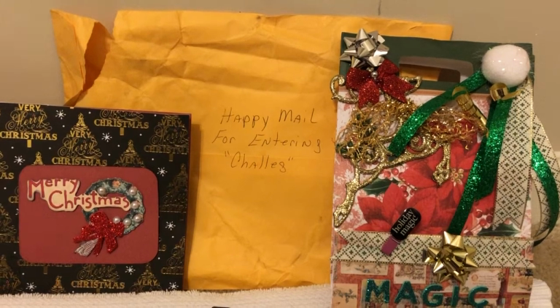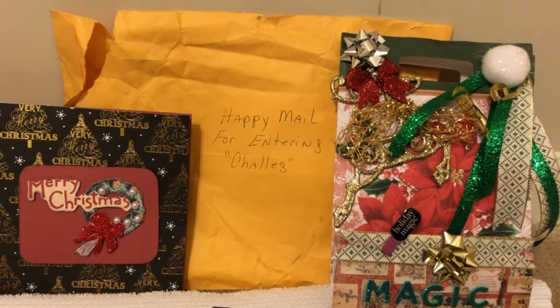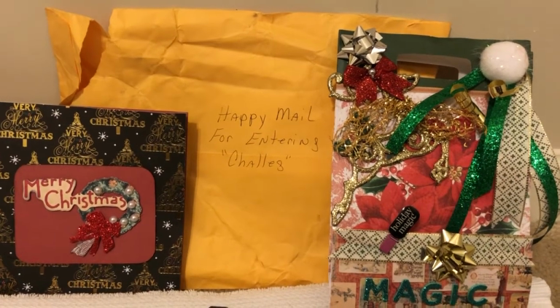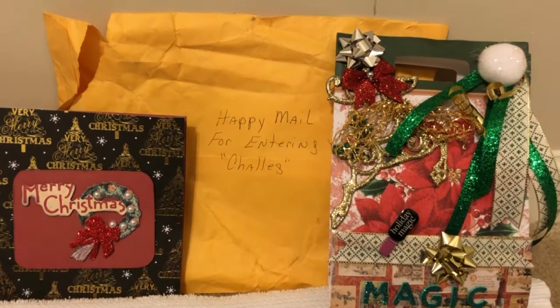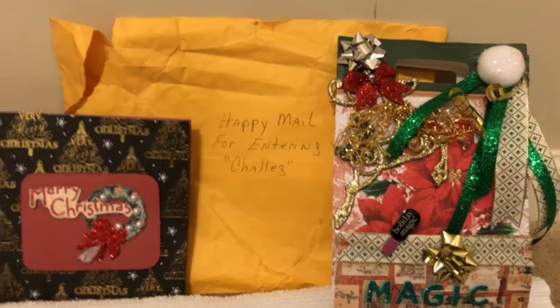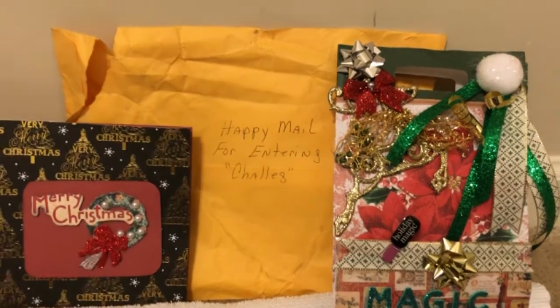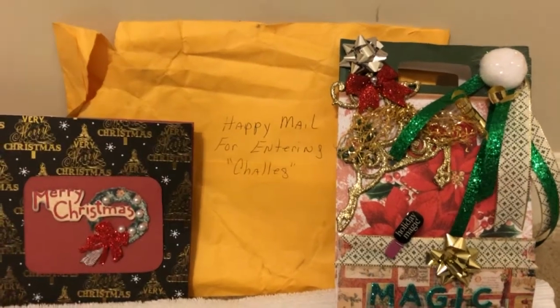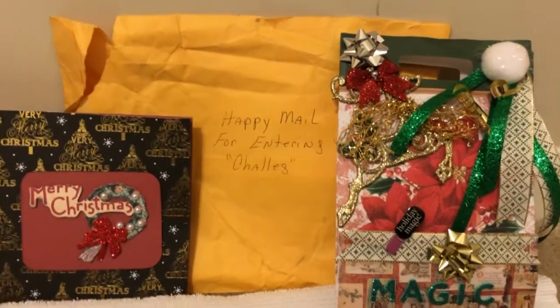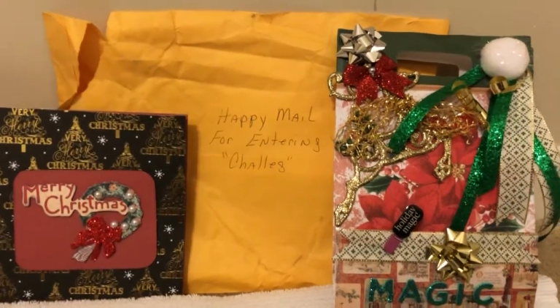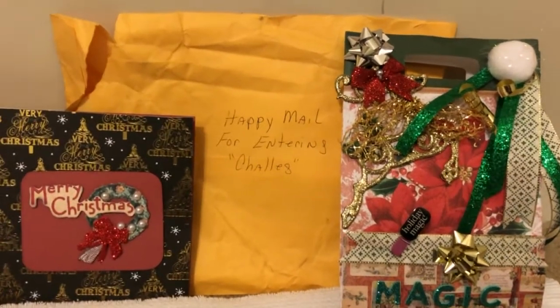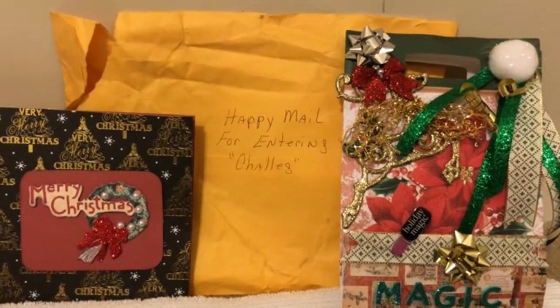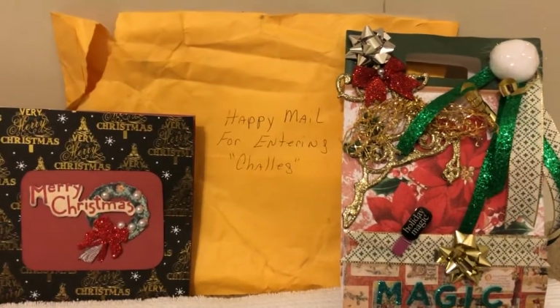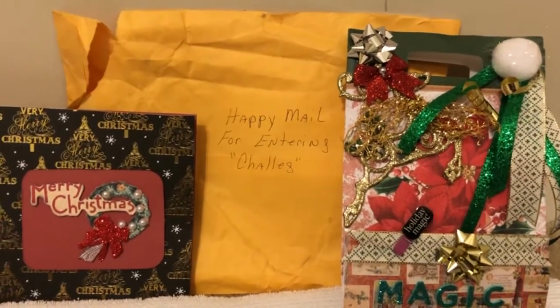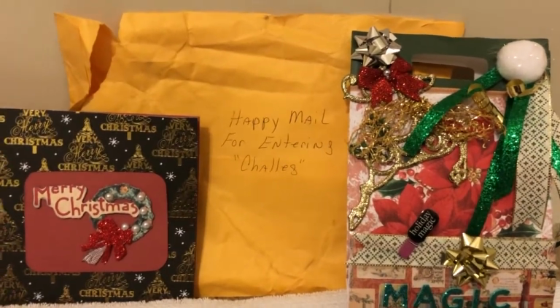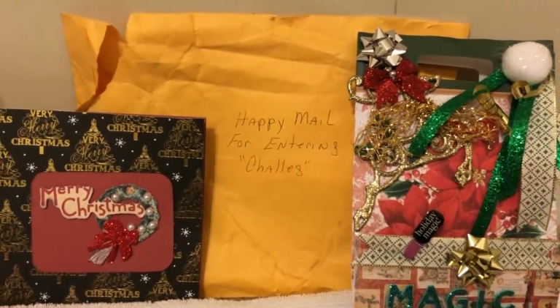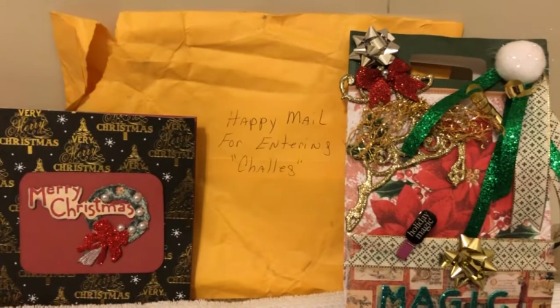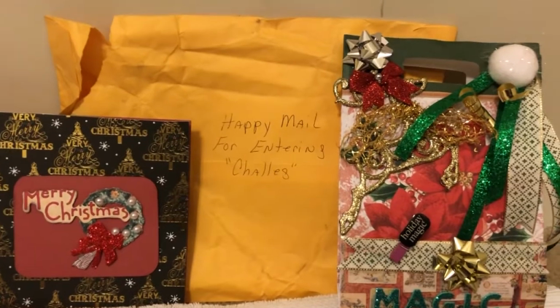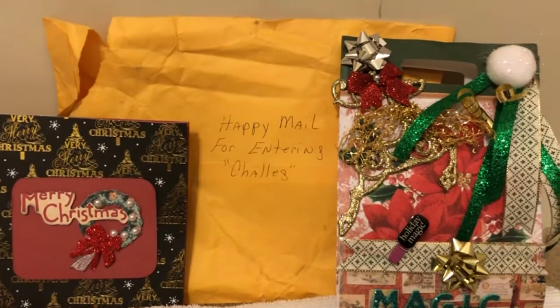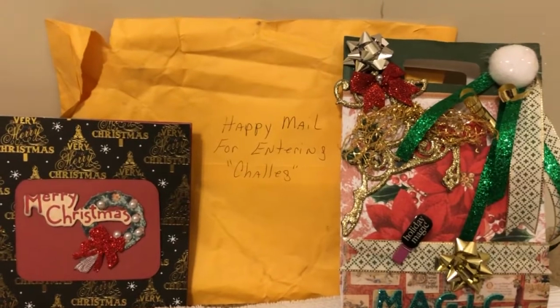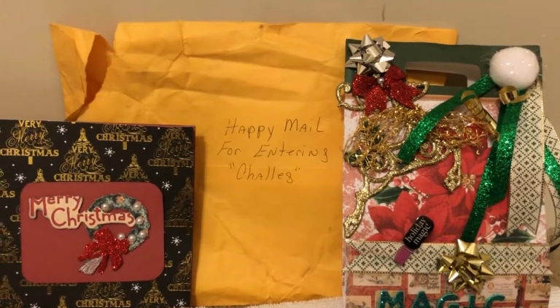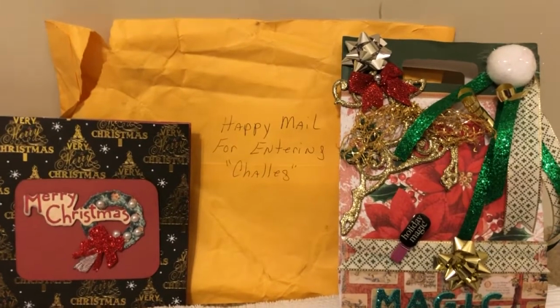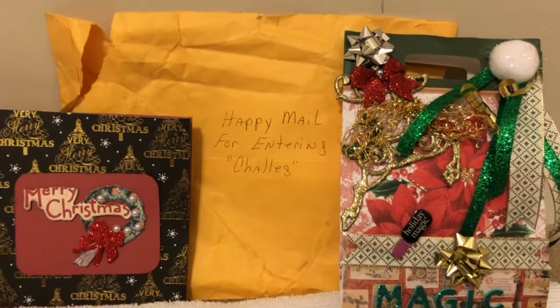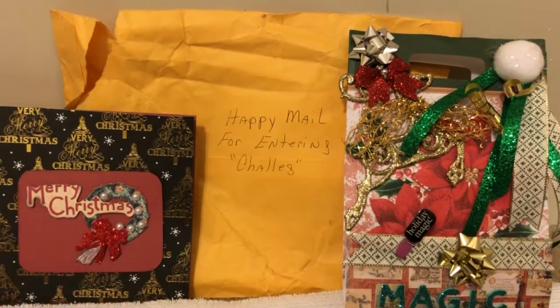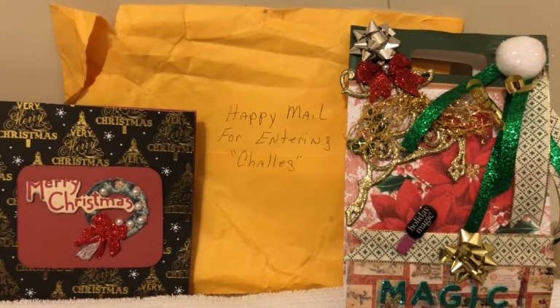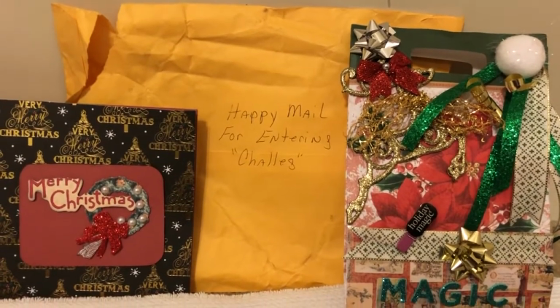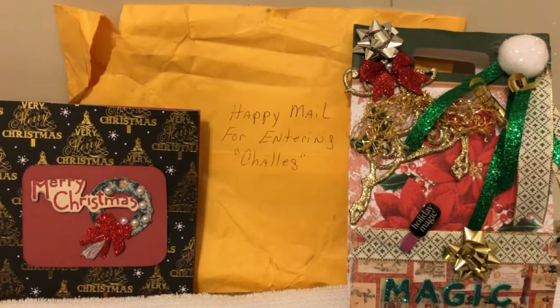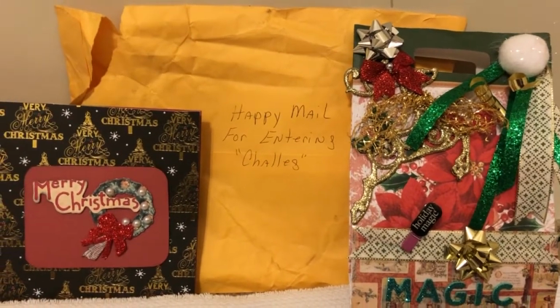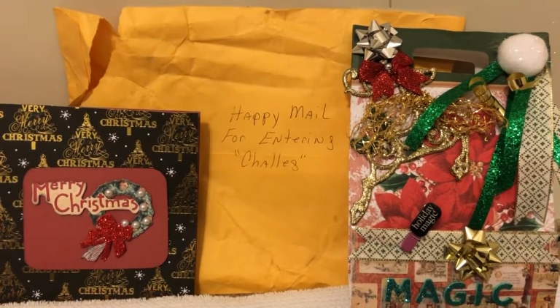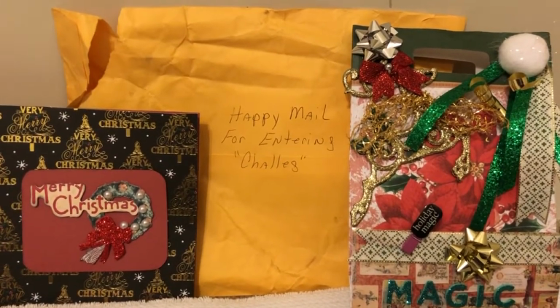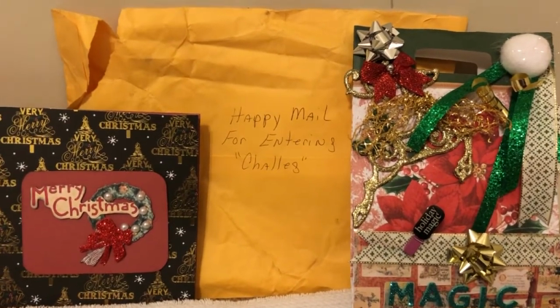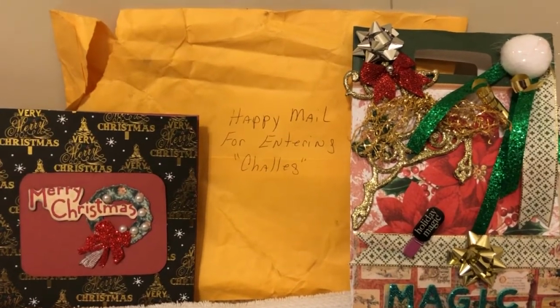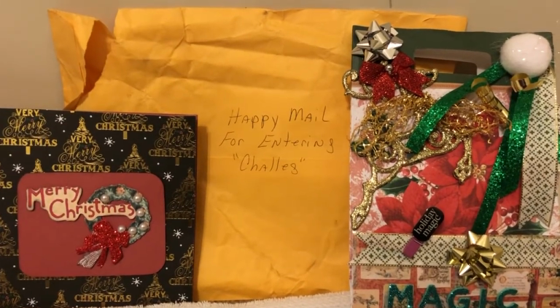Good morning, everybody. This is Kim and welcome back to my channel. I just wanted to come on here and show you guys some happy mail that I received from Sheila over at Country Girl First.